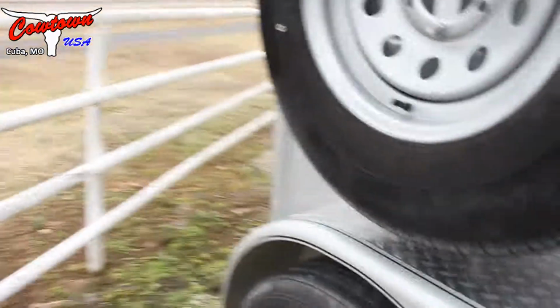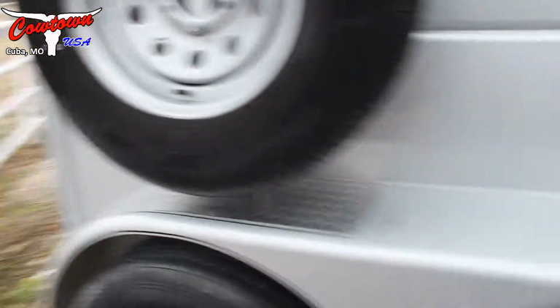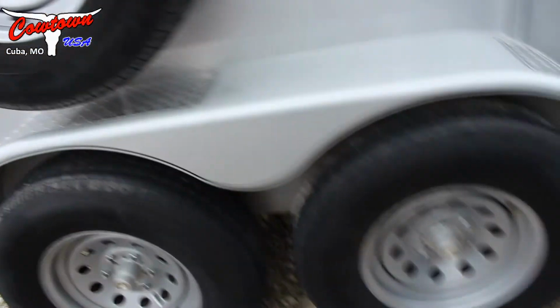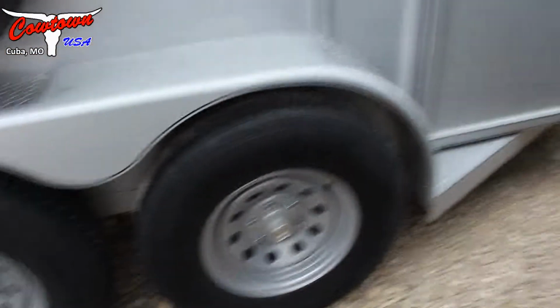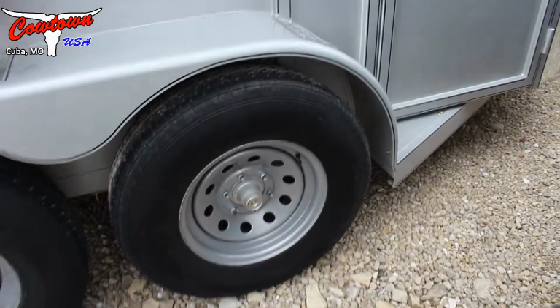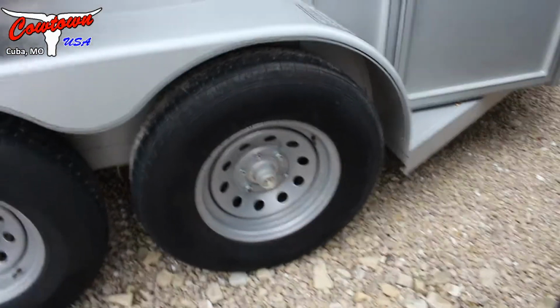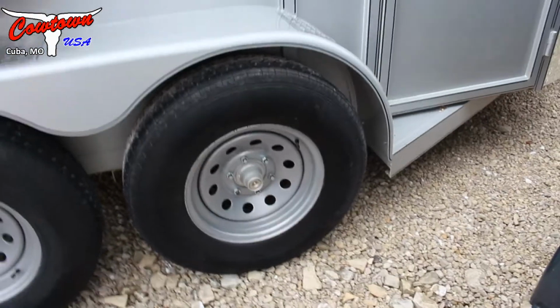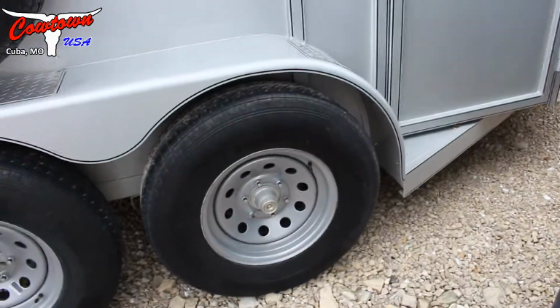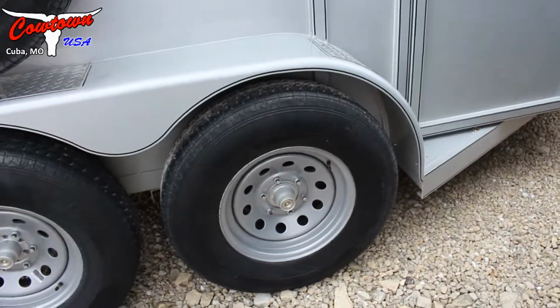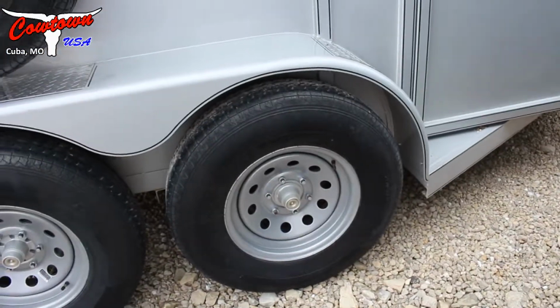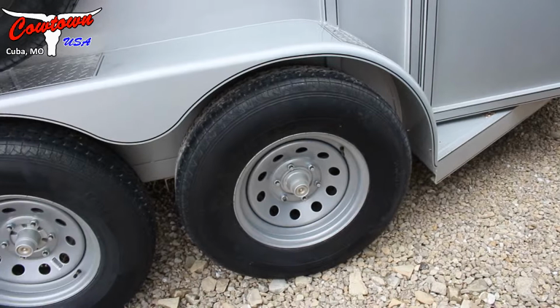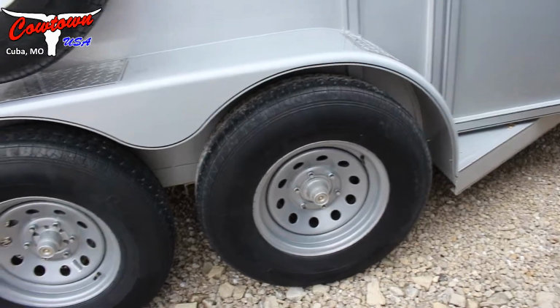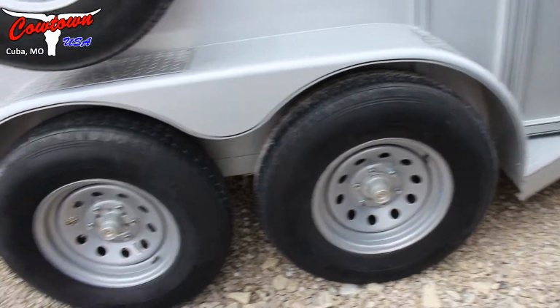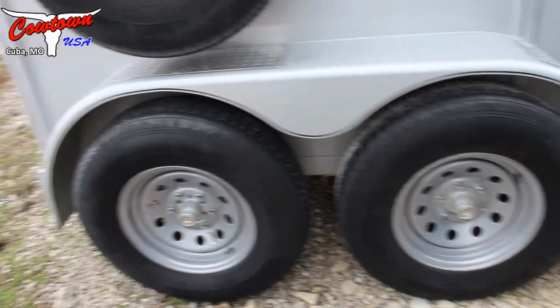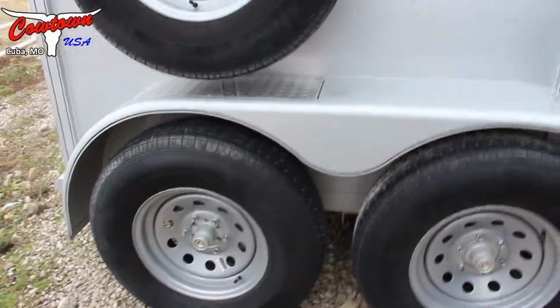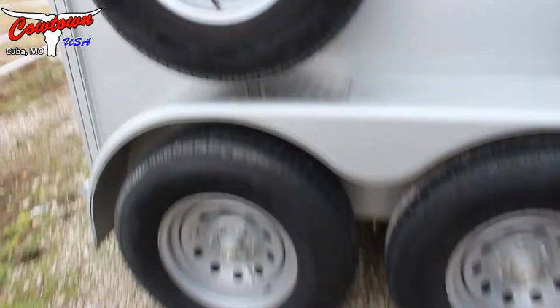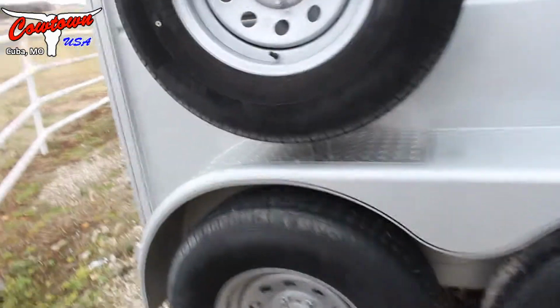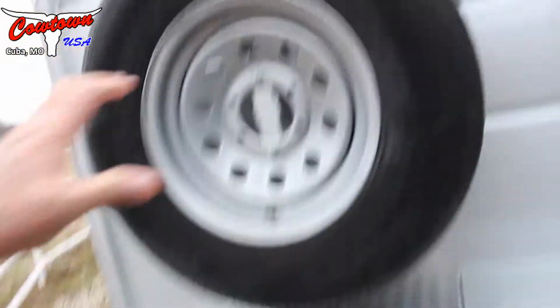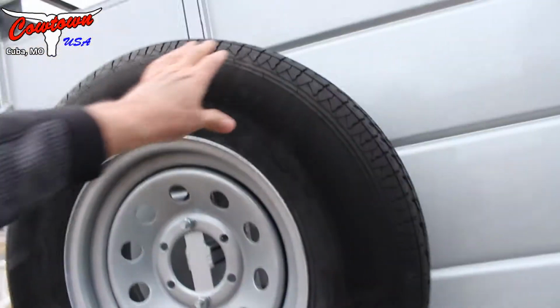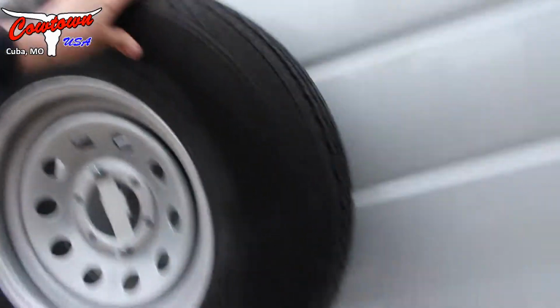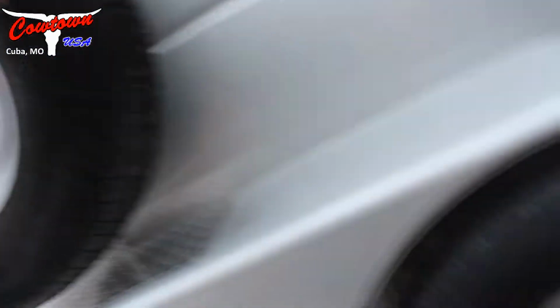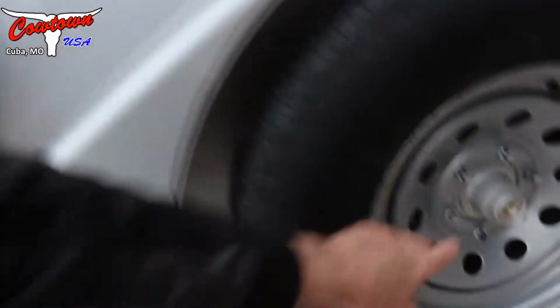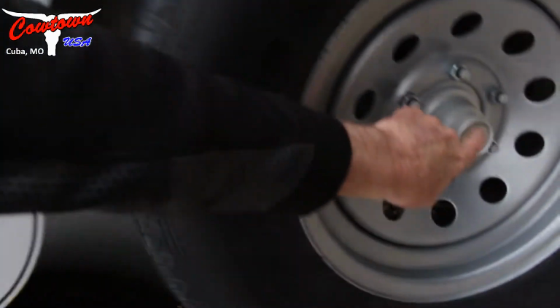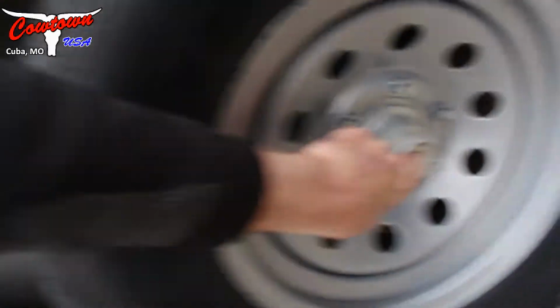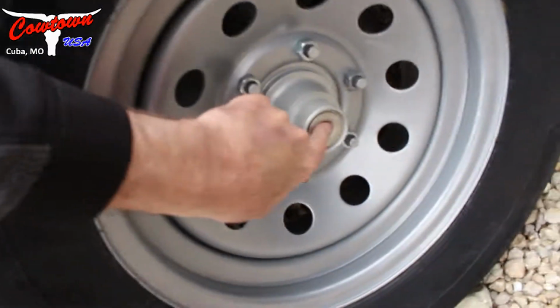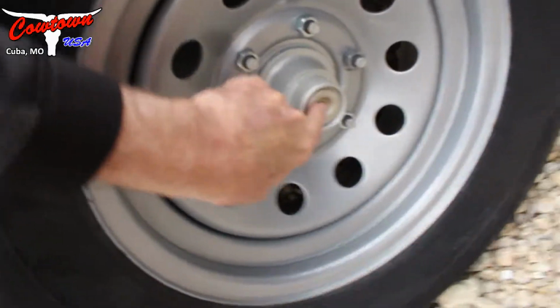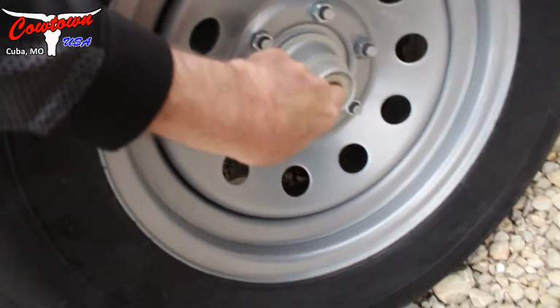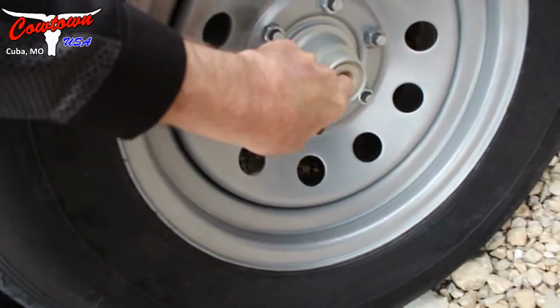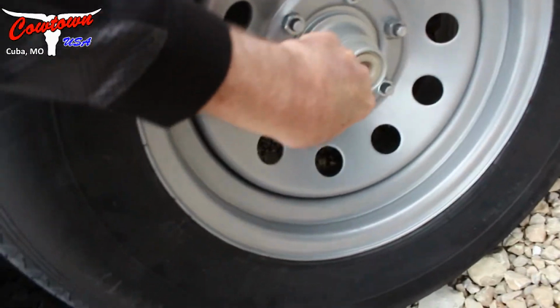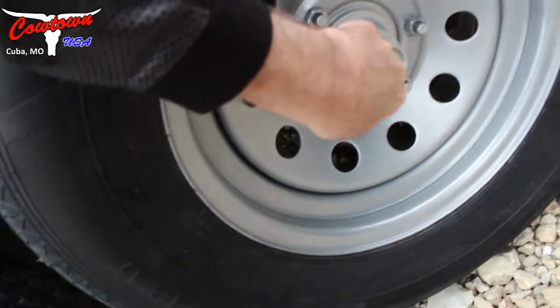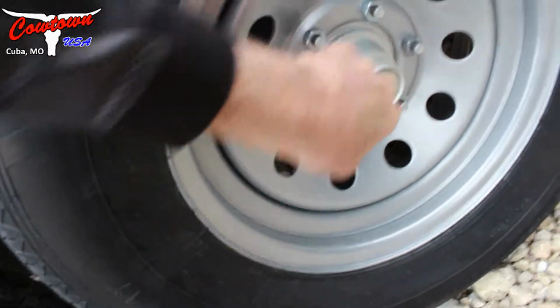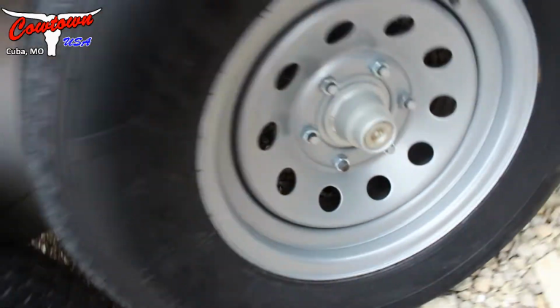It does have a torsion suspension and 16-inch 10-ply radial tires. I'll mention again it has the spare tire. It has easy little axles so you can actually remove this, and you have a grease fitting behind this.